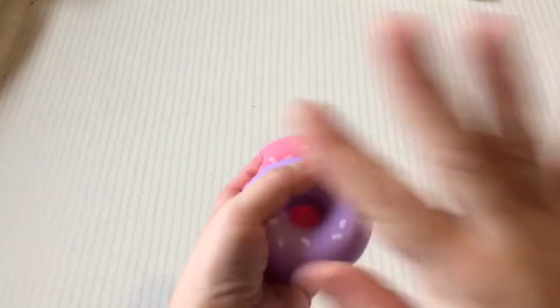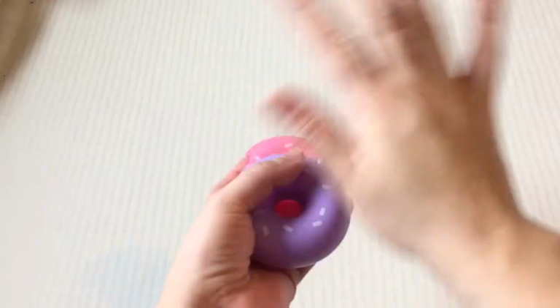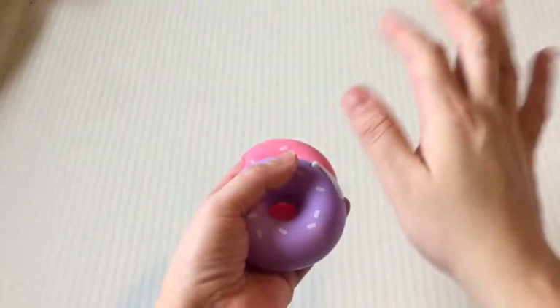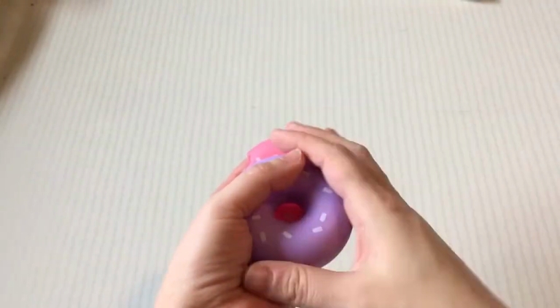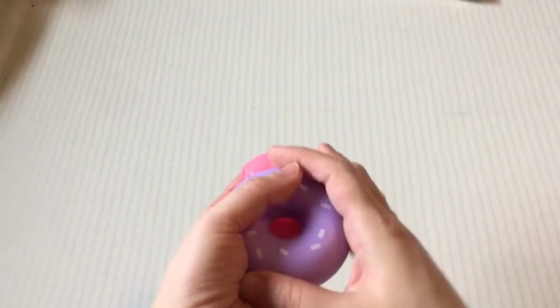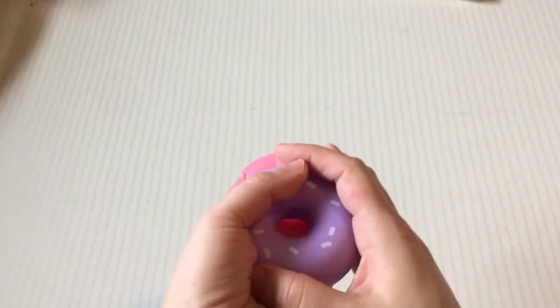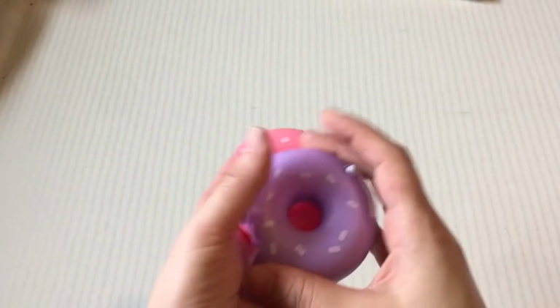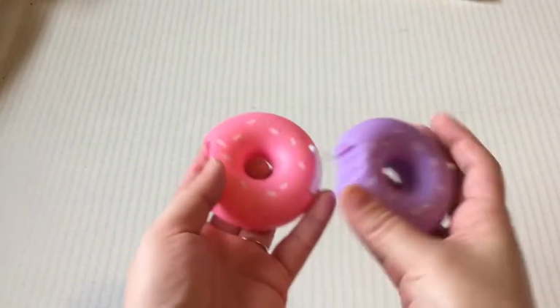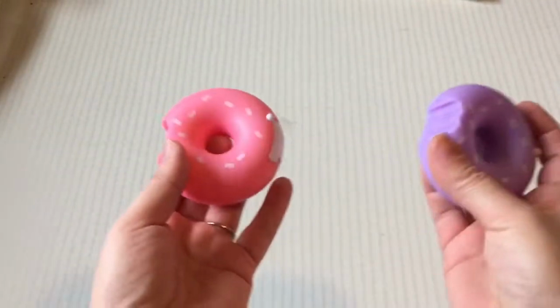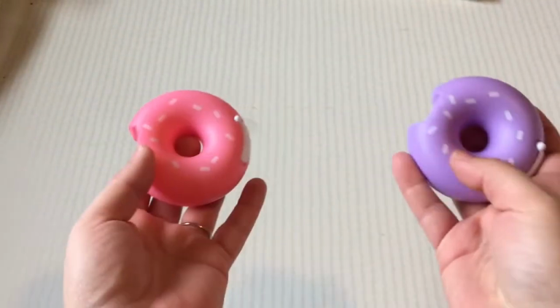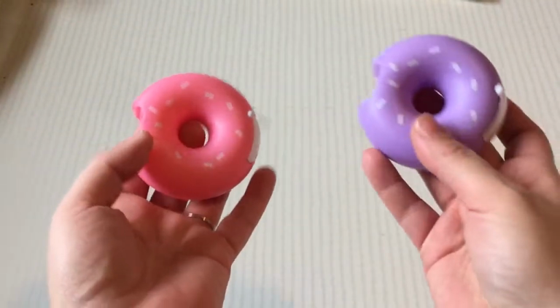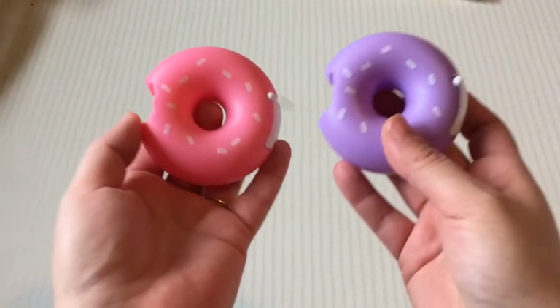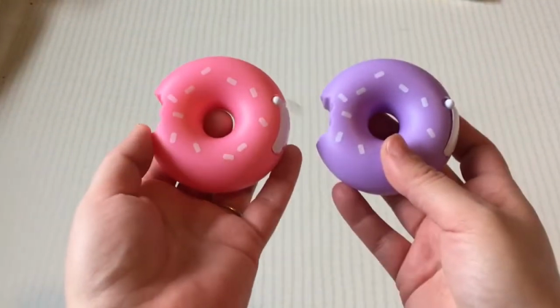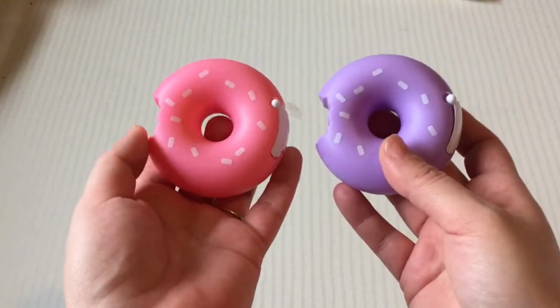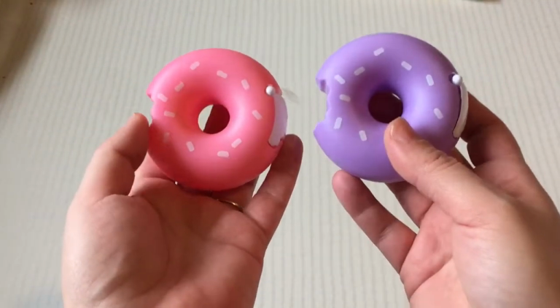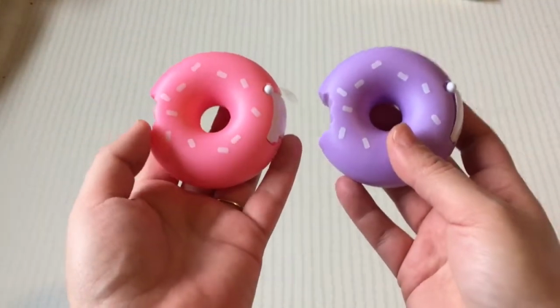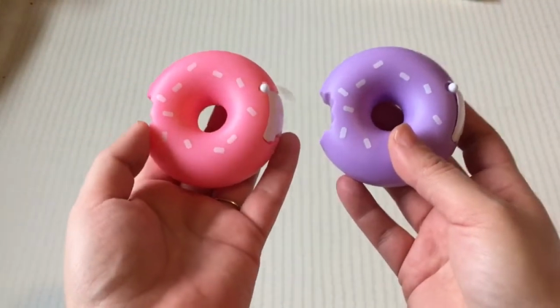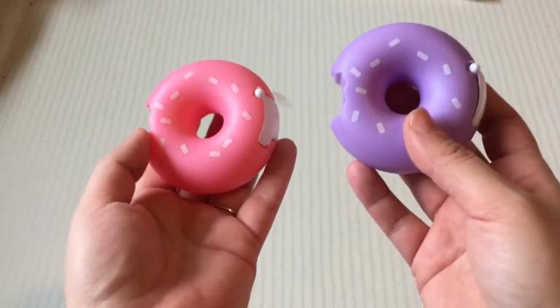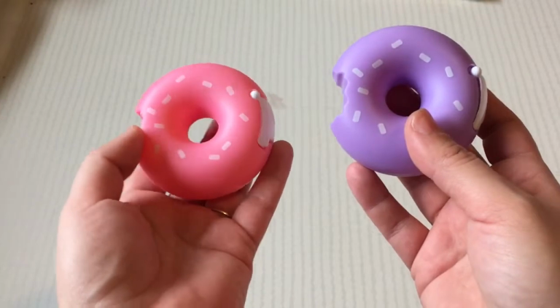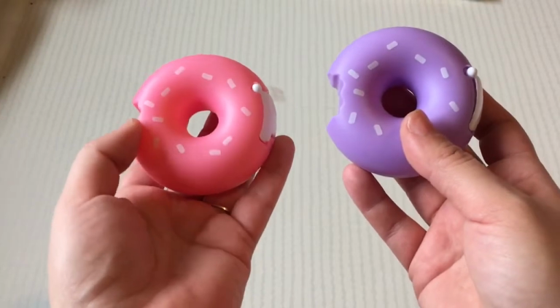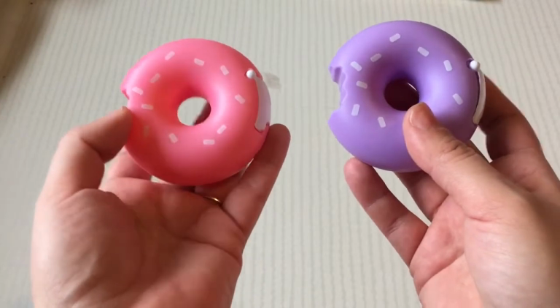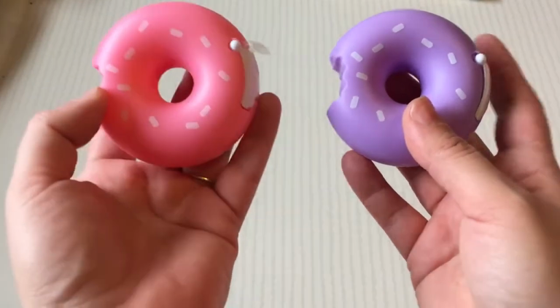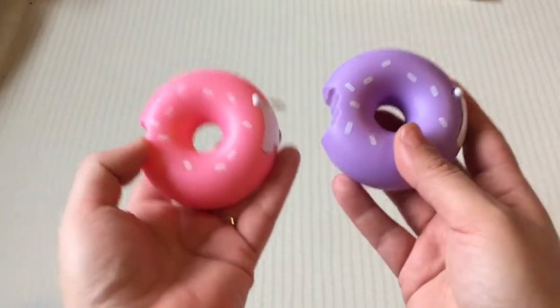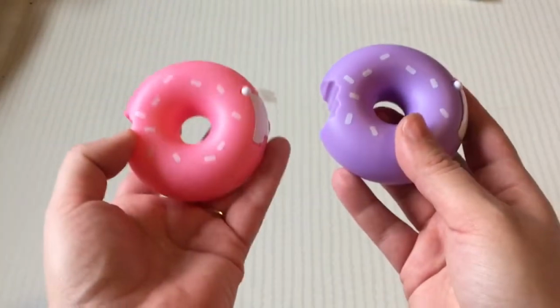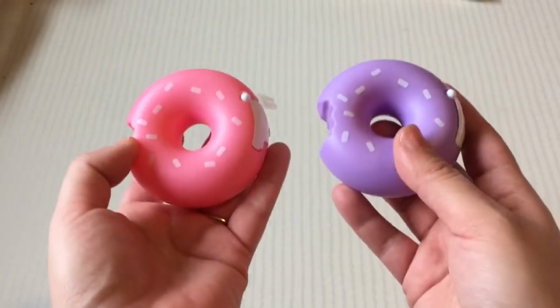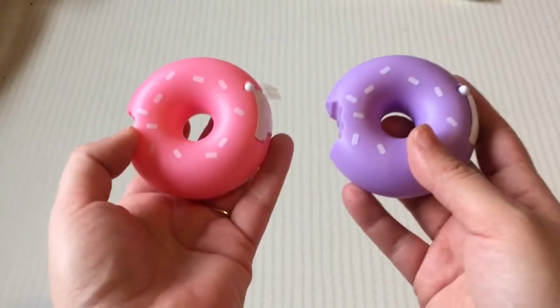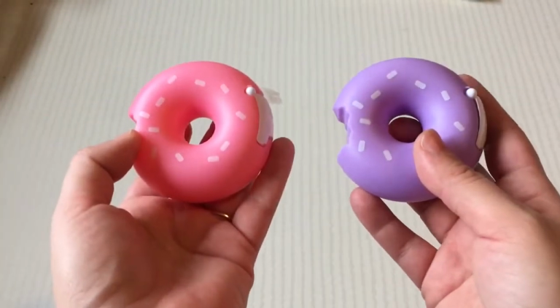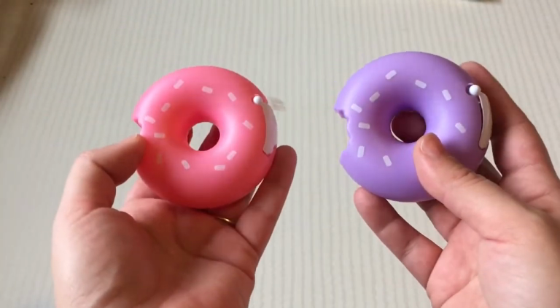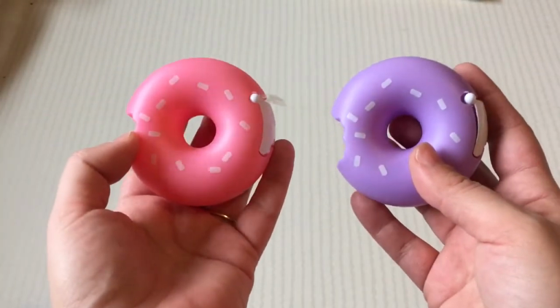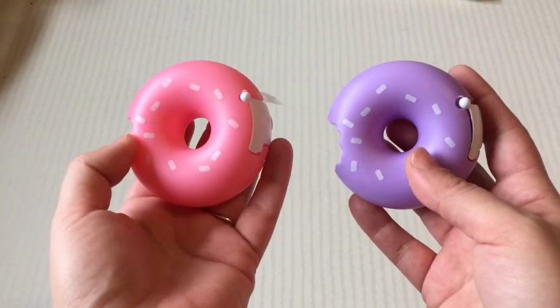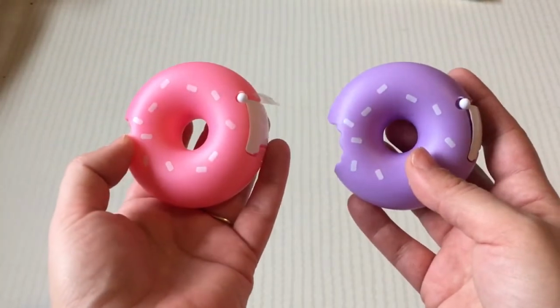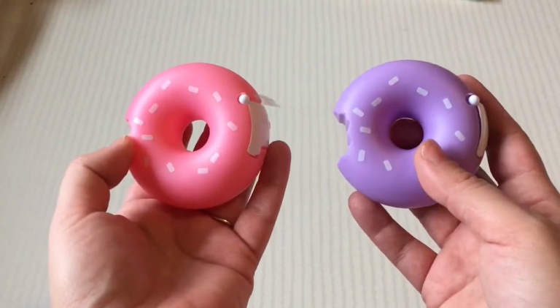Hi everyone, welcome back to my channel. Today I have a review for you and the review is about these cute little tape dispensers that are from the Dollar Tree.